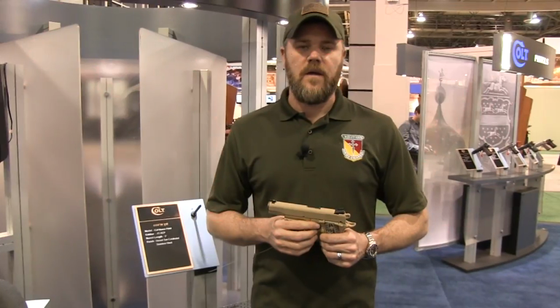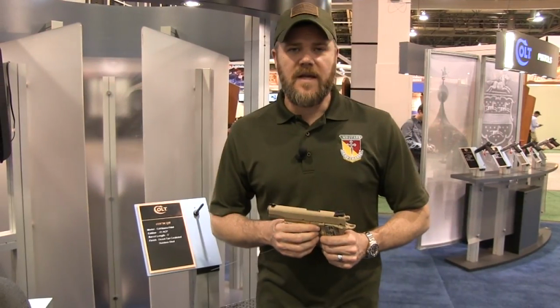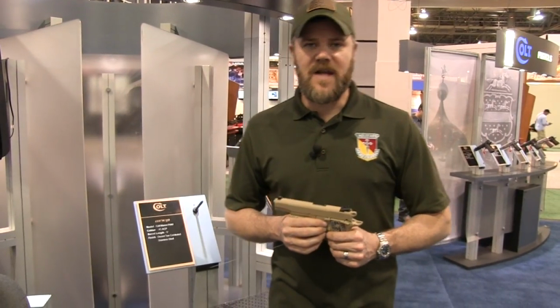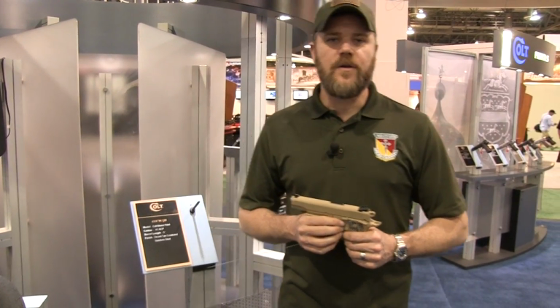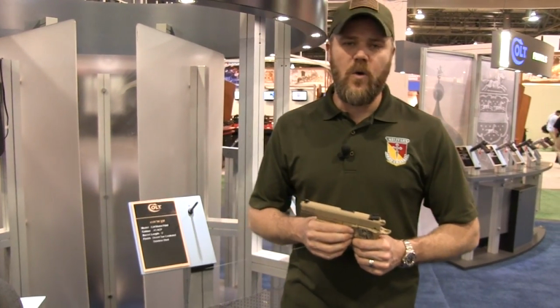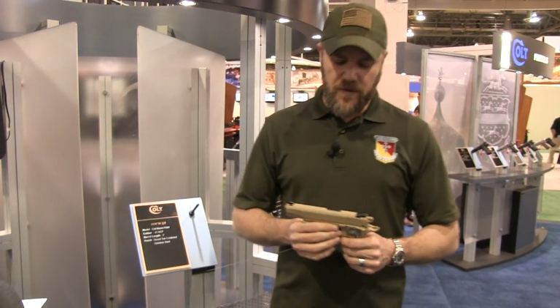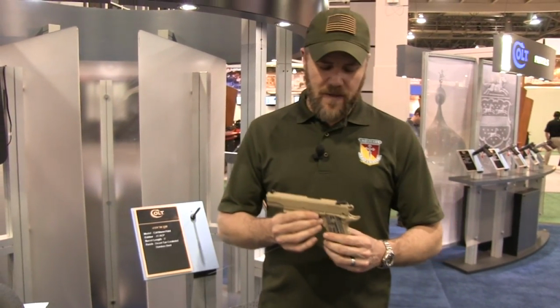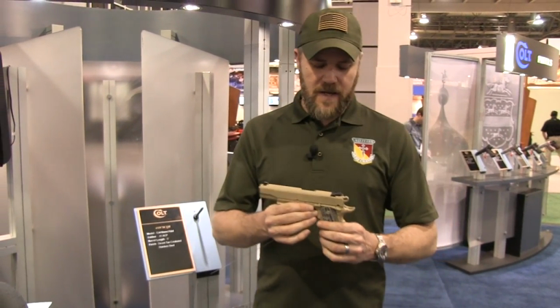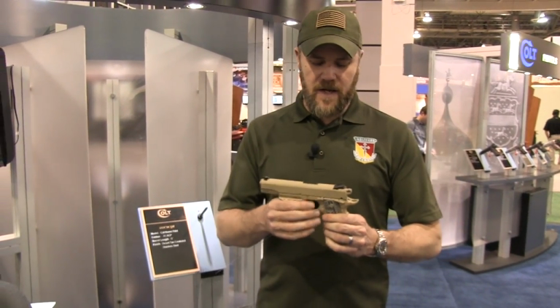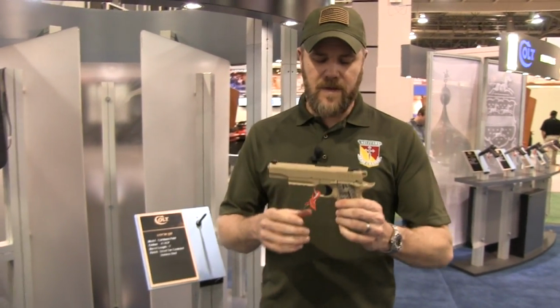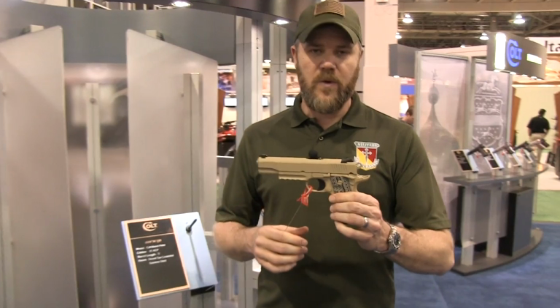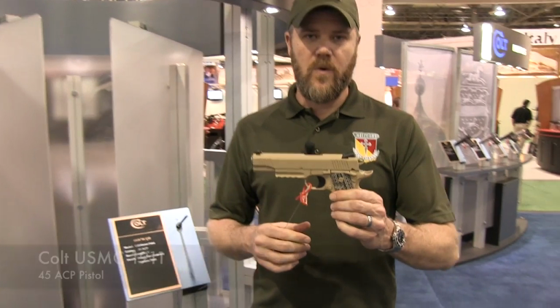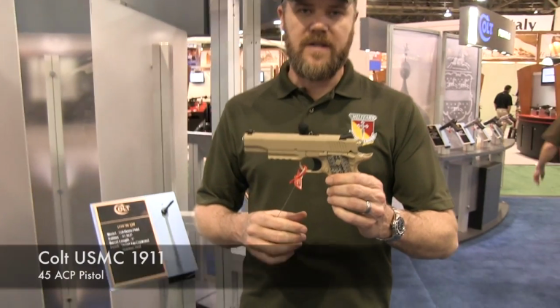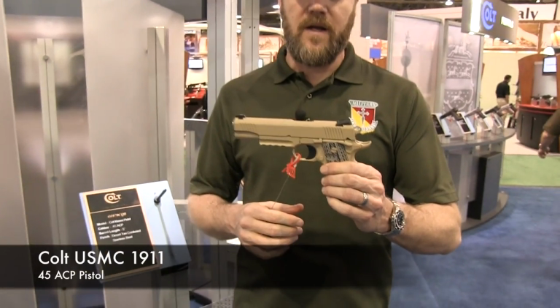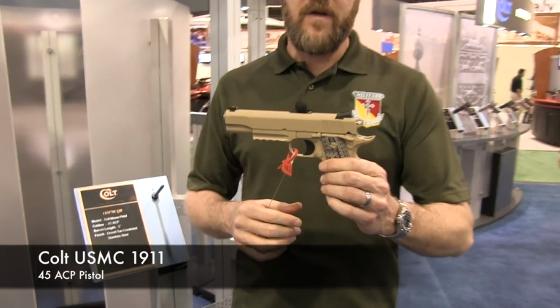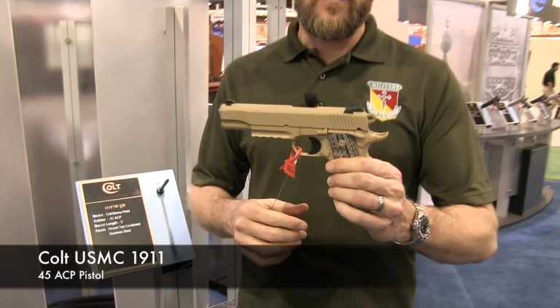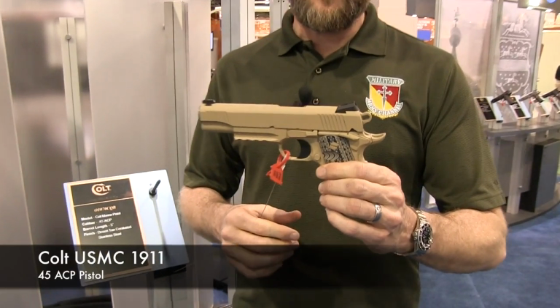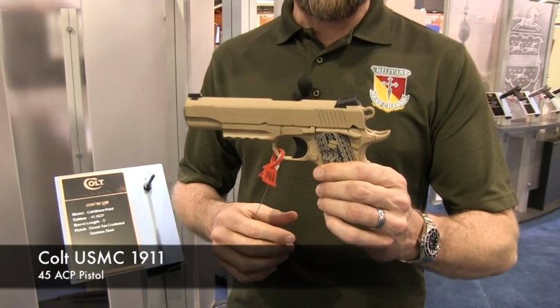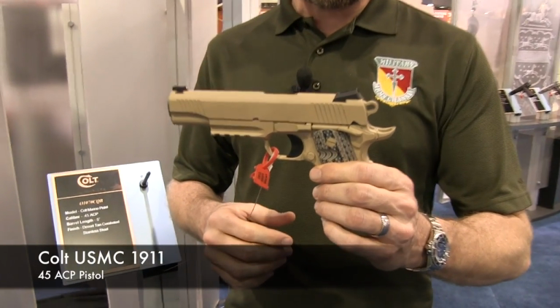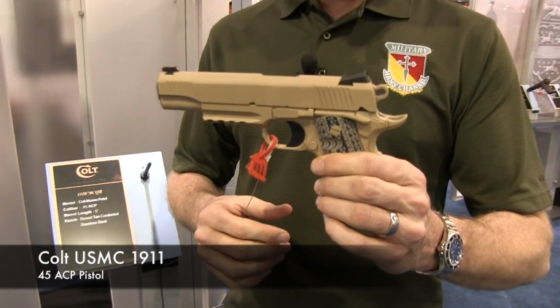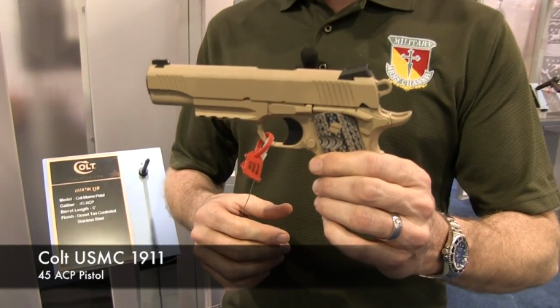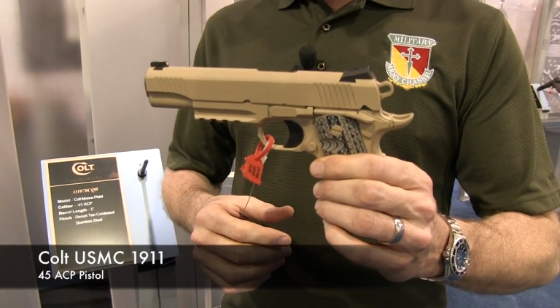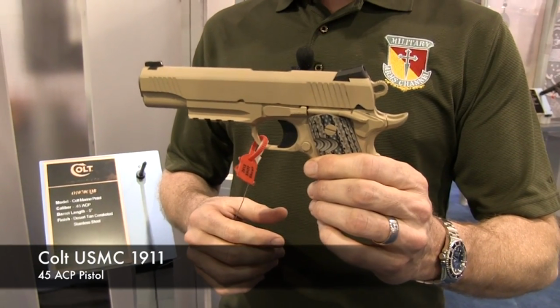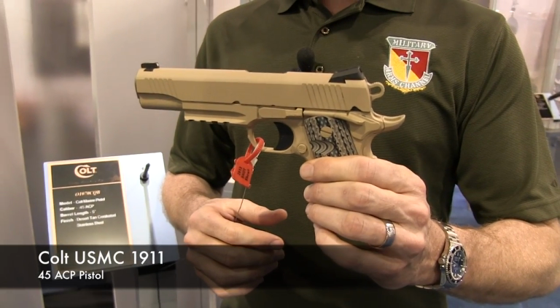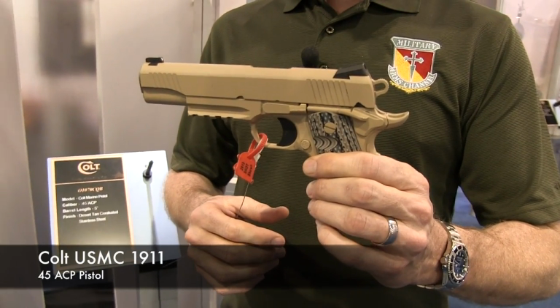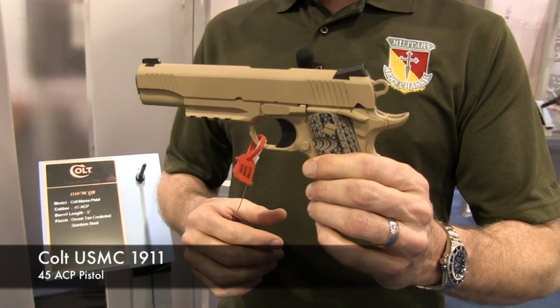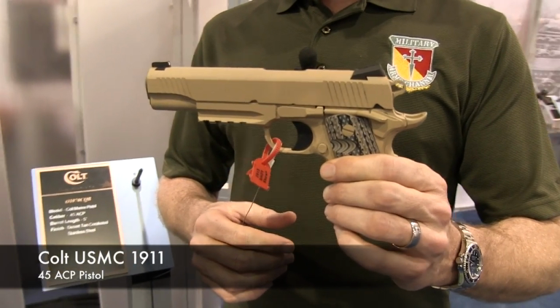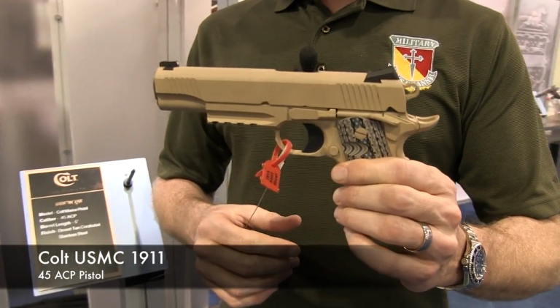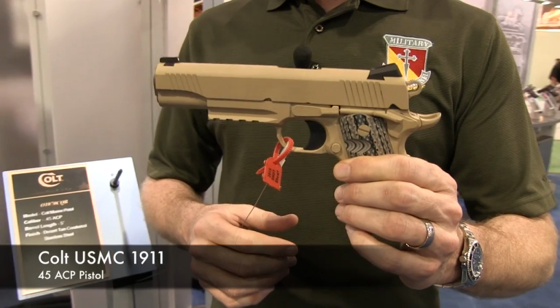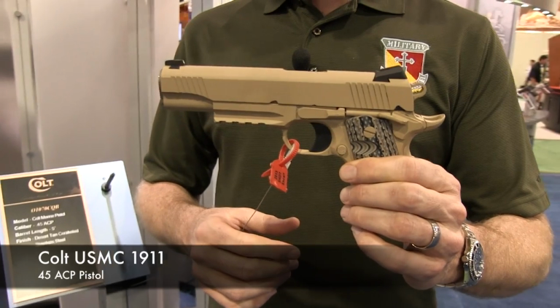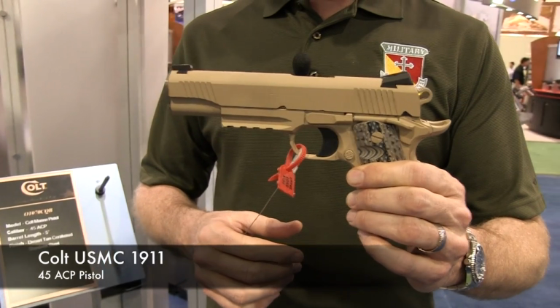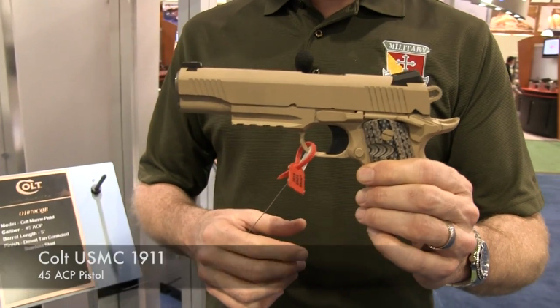I'm standing here at the Colt booth and in my hands I have the Marine Corps 1911 service pistol. This is a new pistol made by Colt that is now being carried by US Marines.